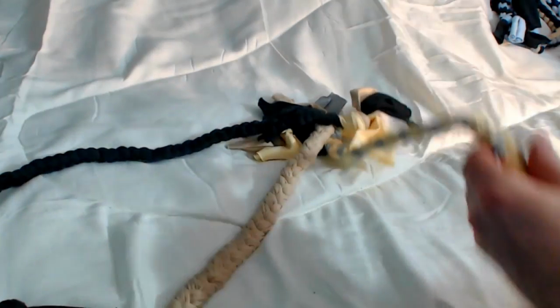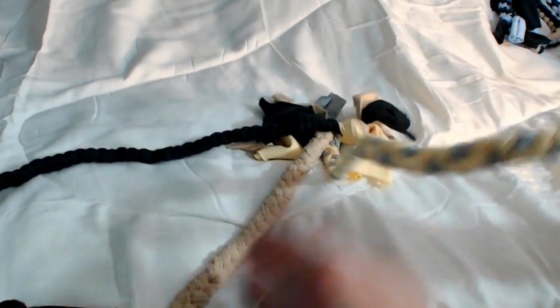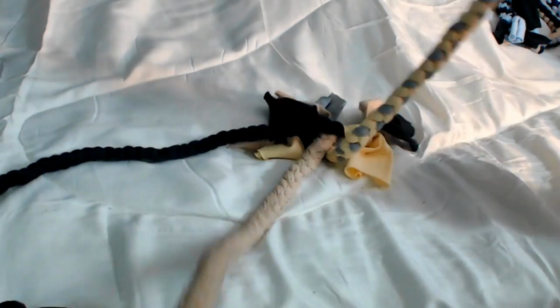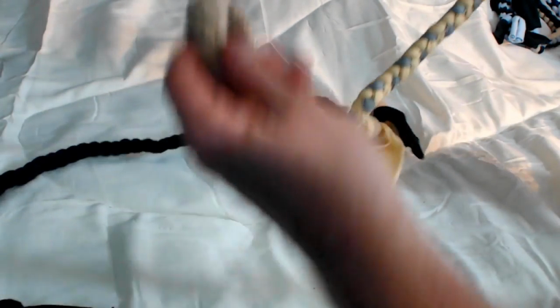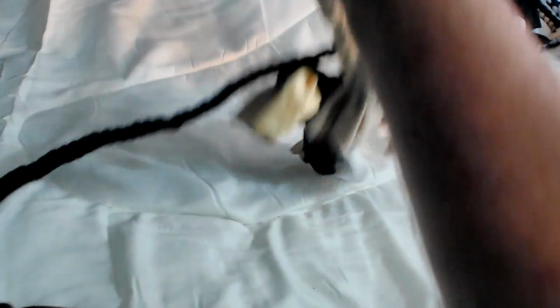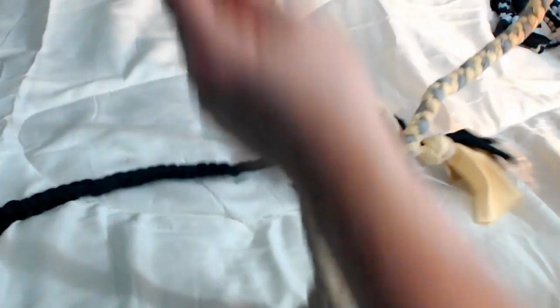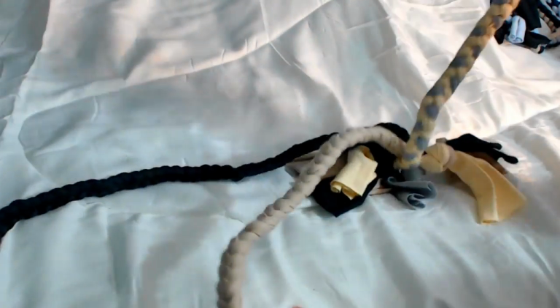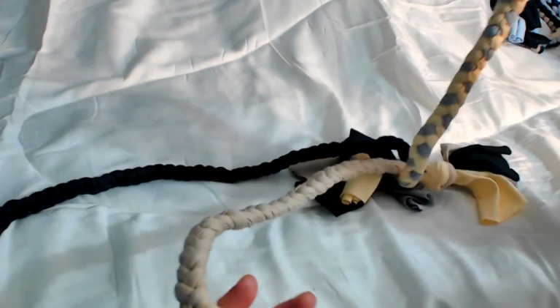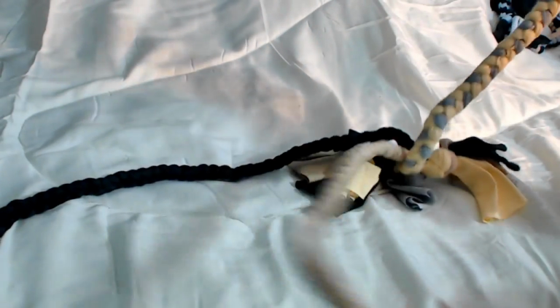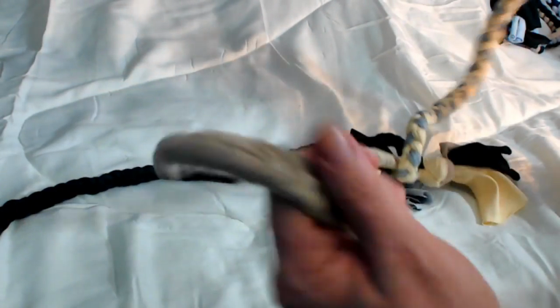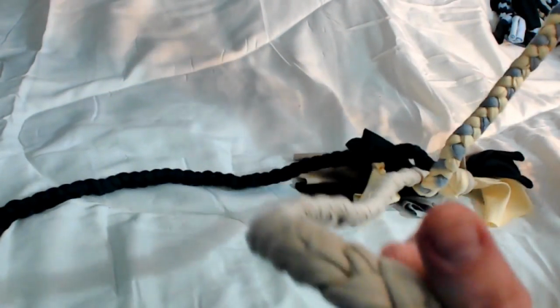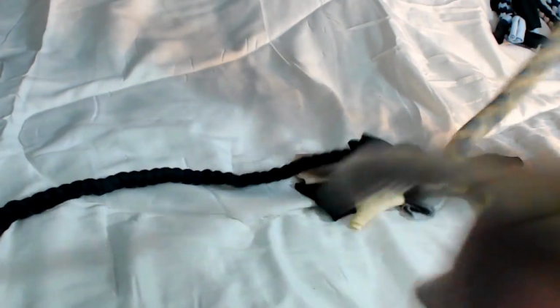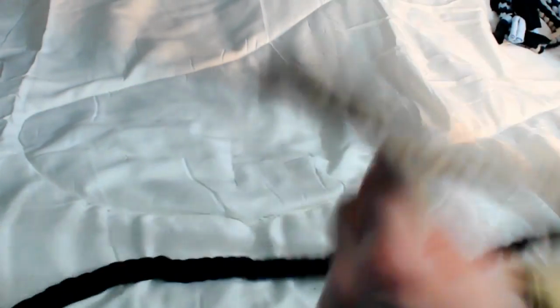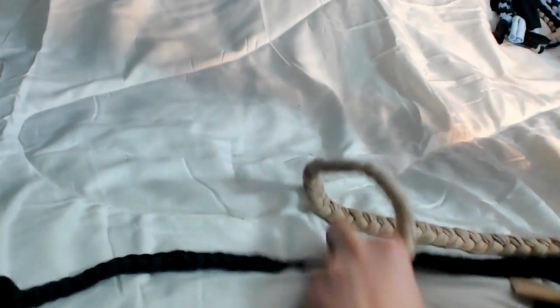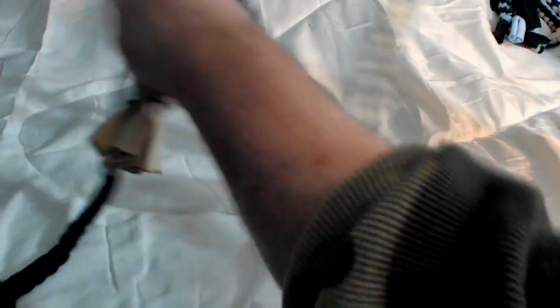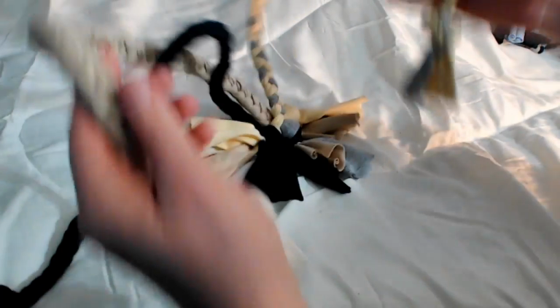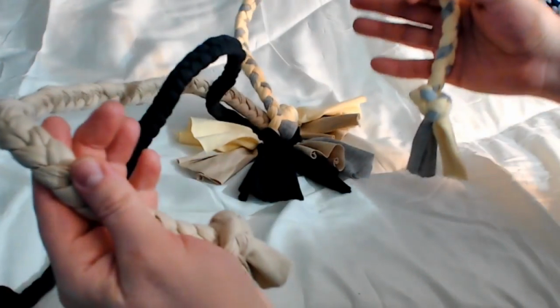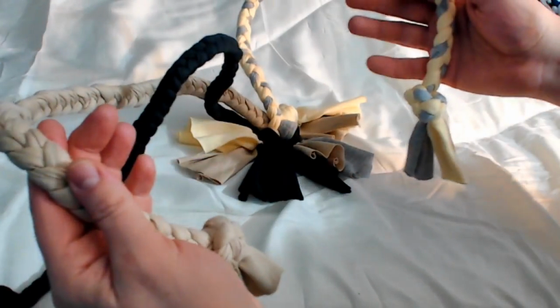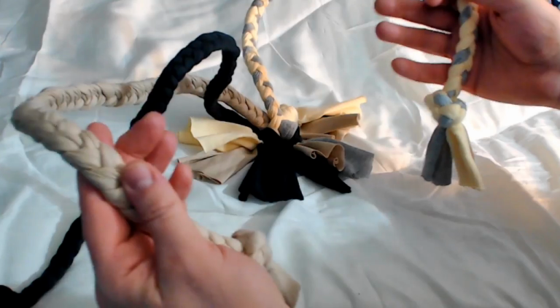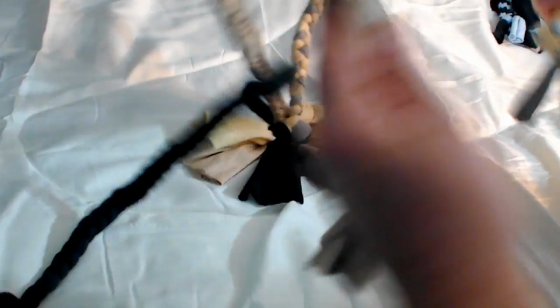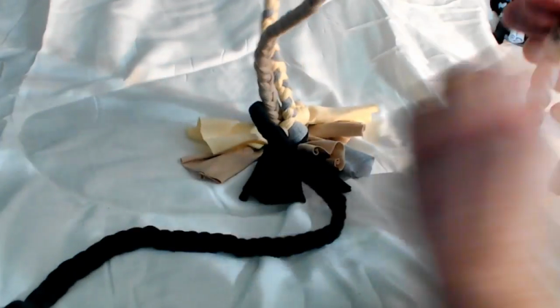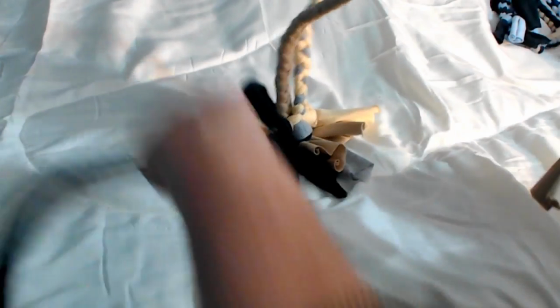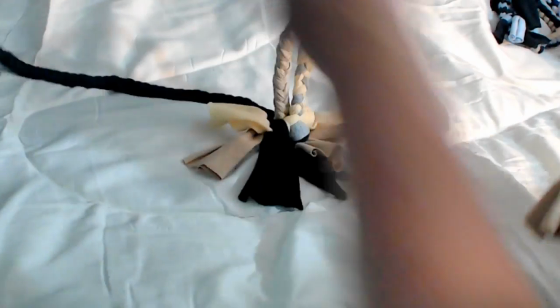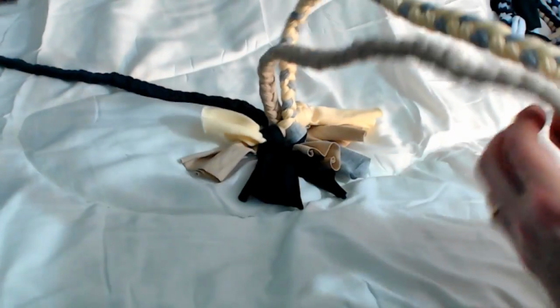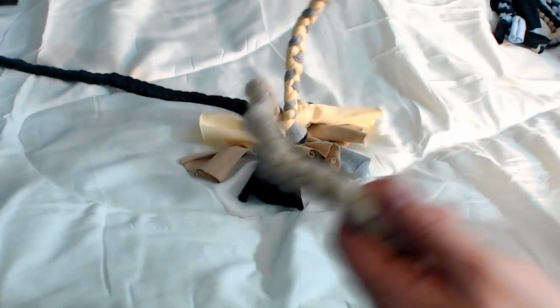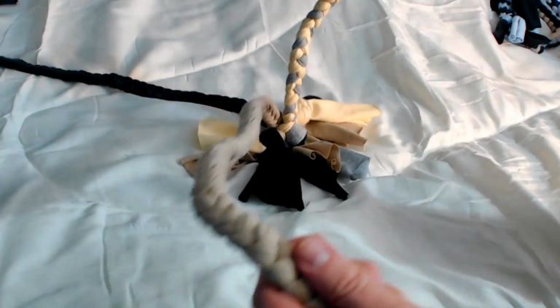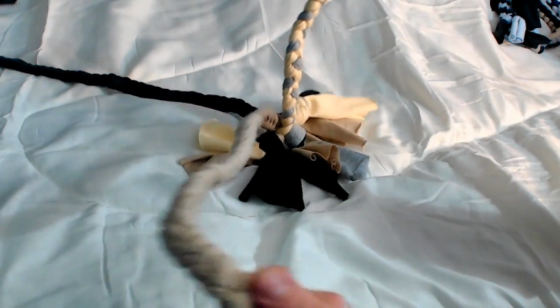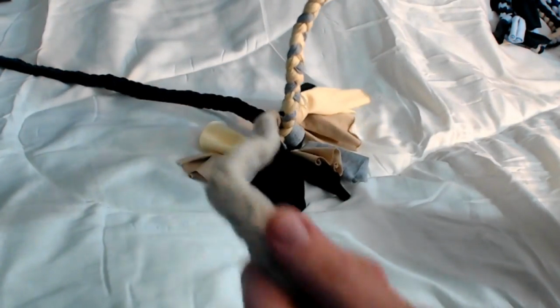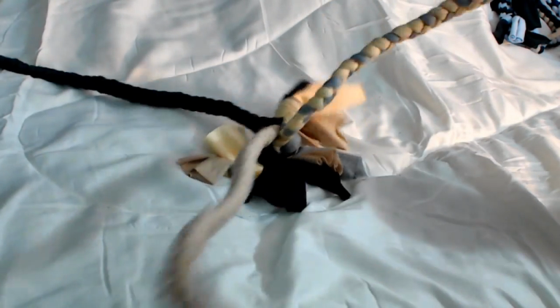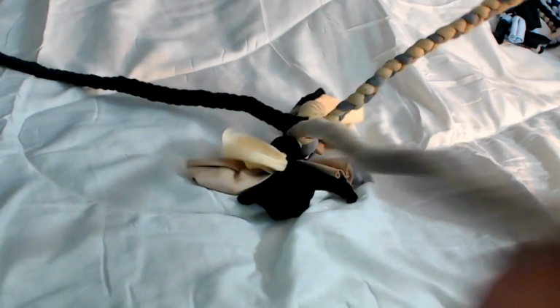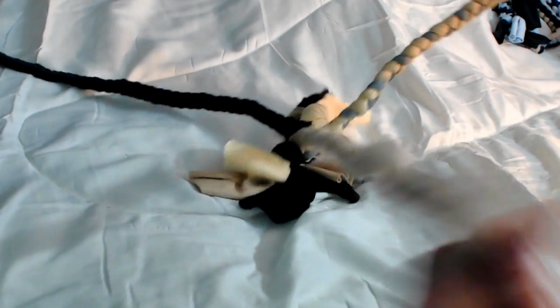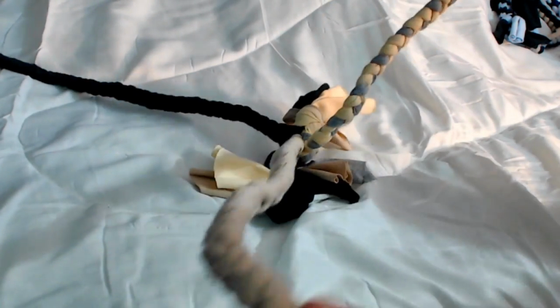Again, this is great for multiple dogs. It gives you plenty of handles if you want to hold on to this and hold on to two ends or one end and let the dogs really tug at it.